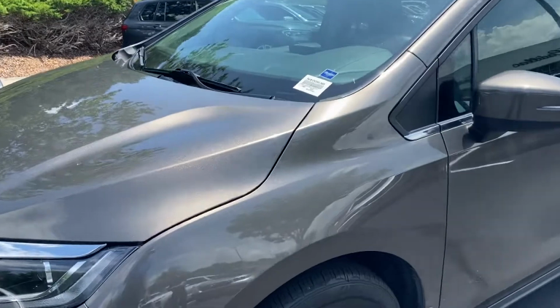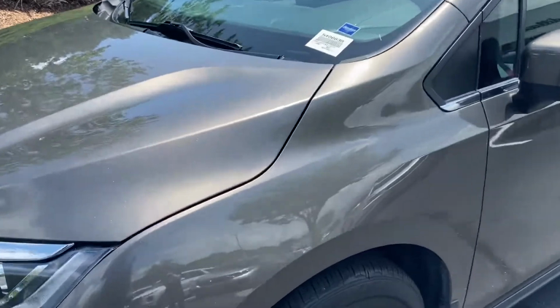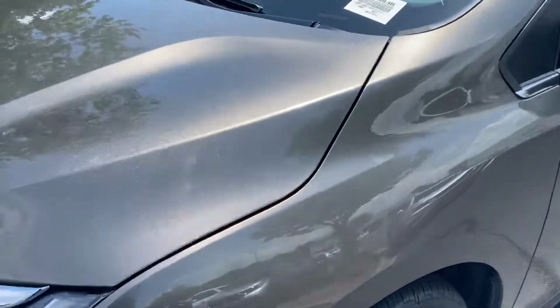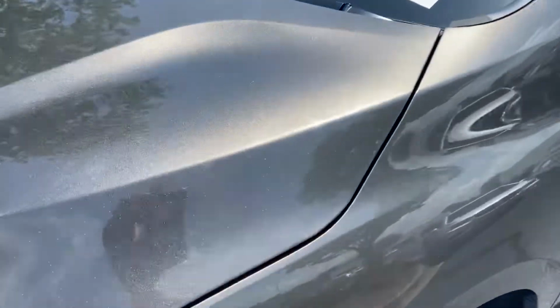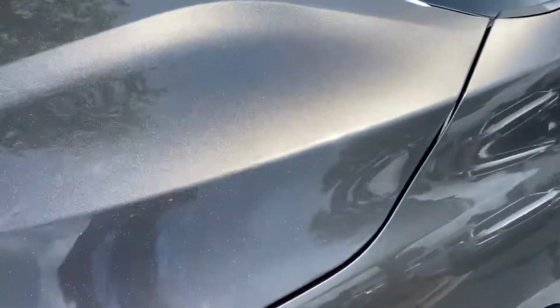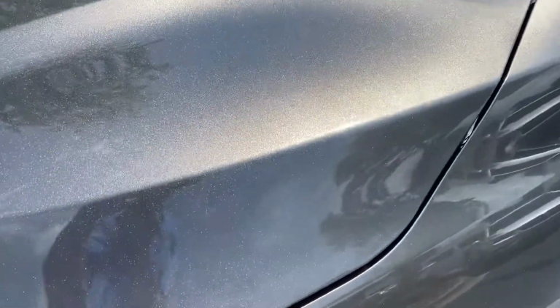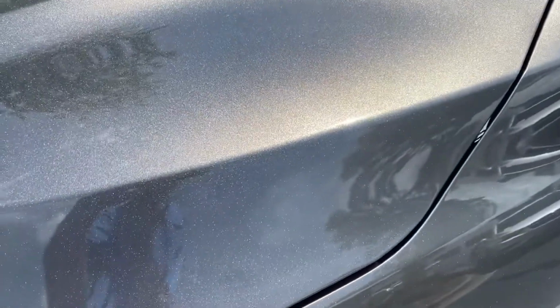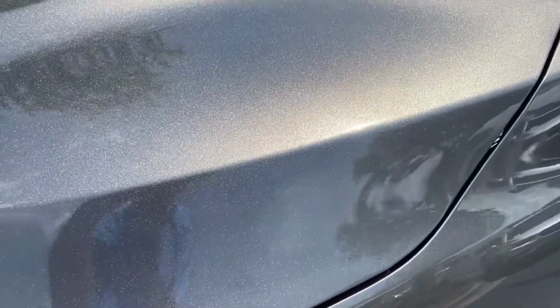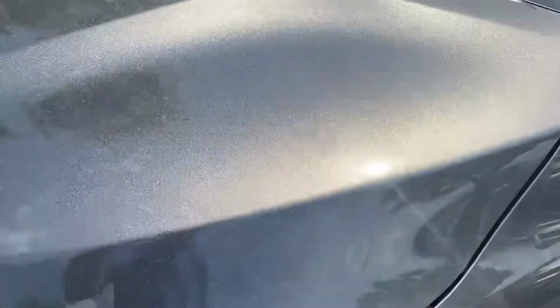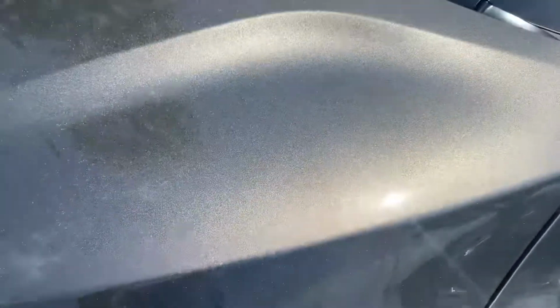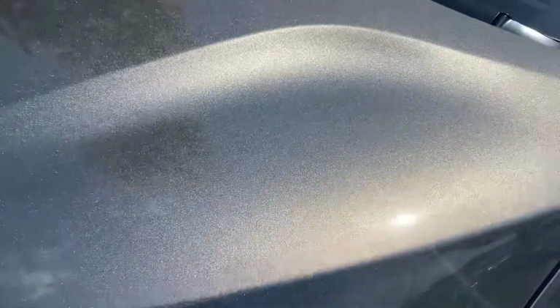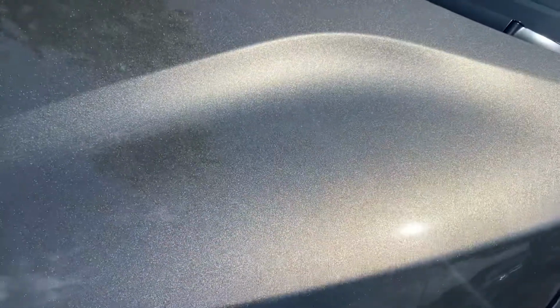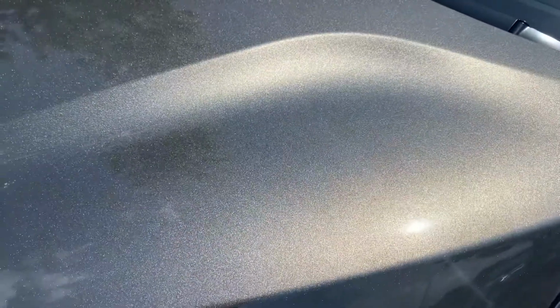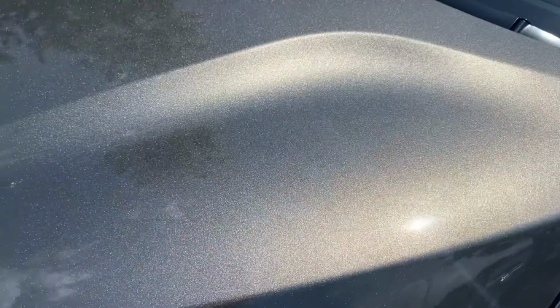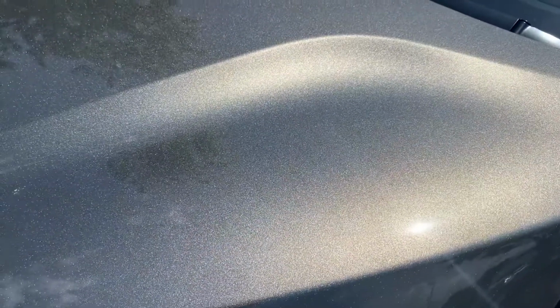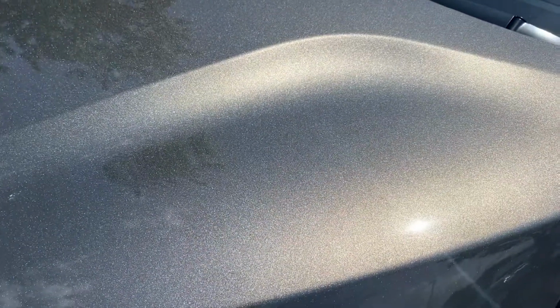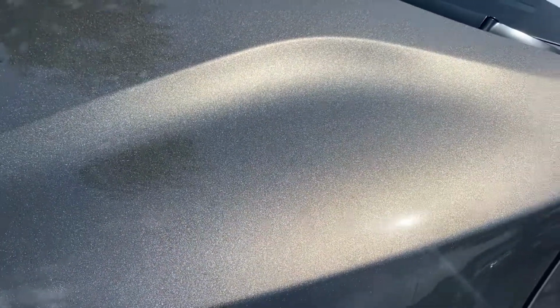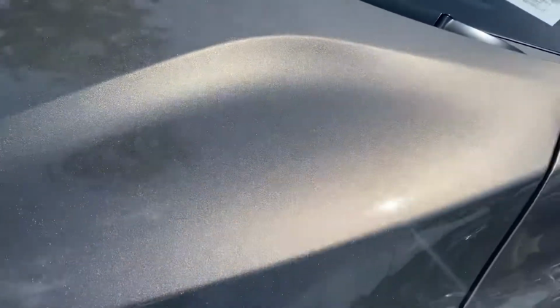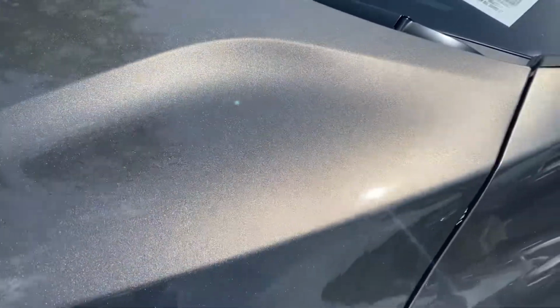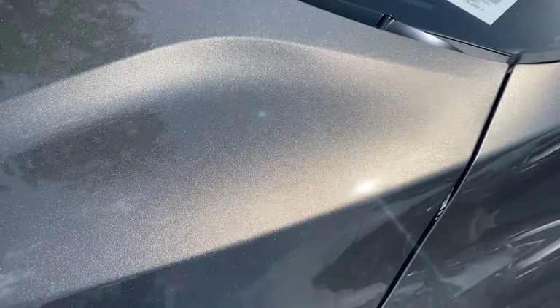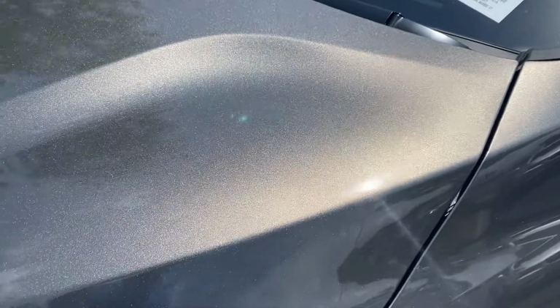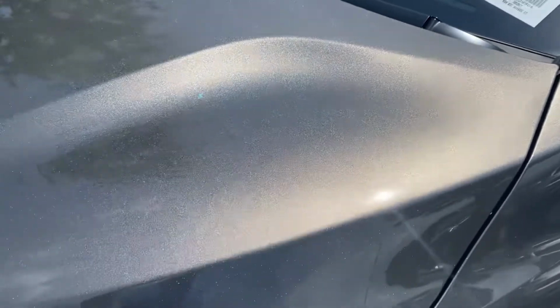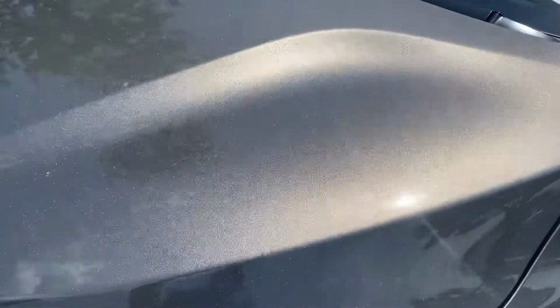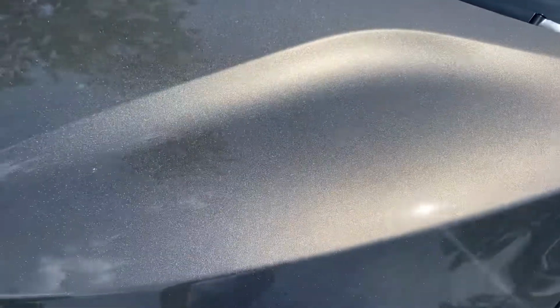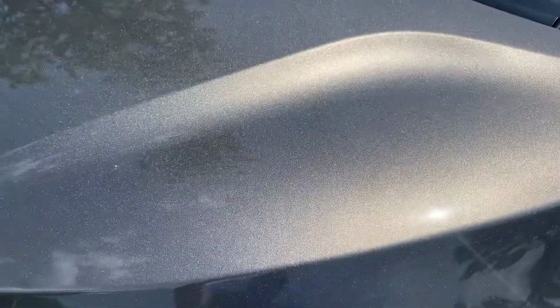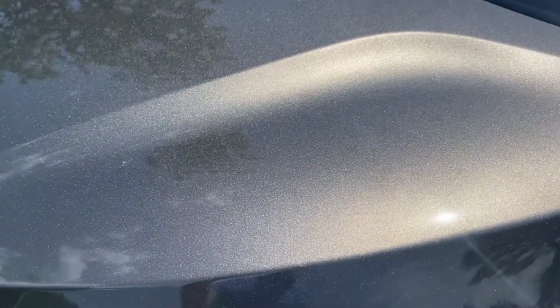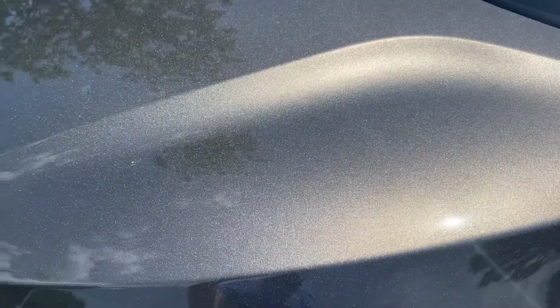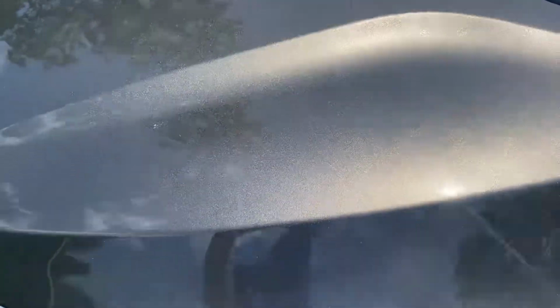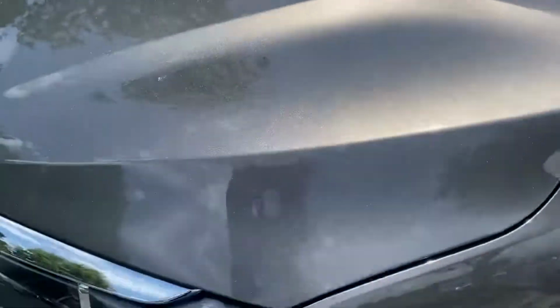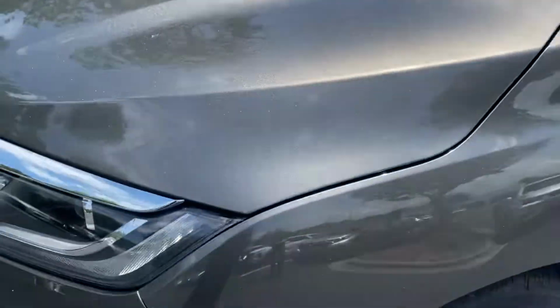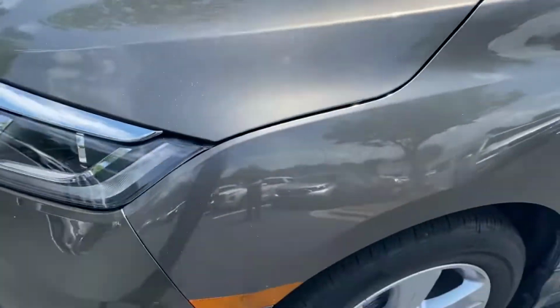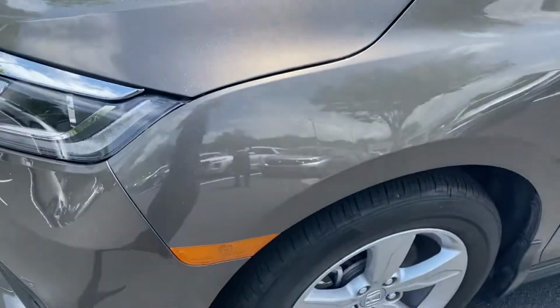It's kind of this copper color with a lot of metallic in that paint, so on a day like today when the sun's hitting it, it really looks fantastic. It is a great looking color on this car.